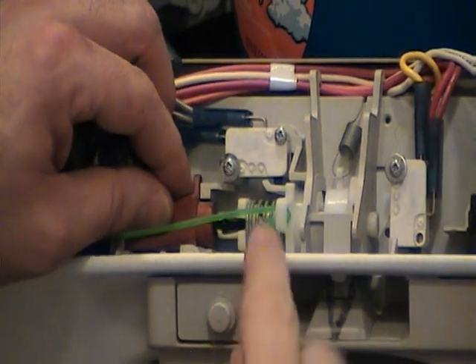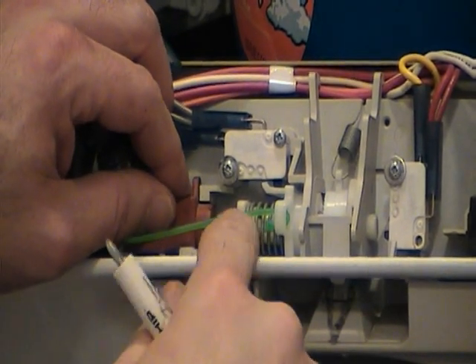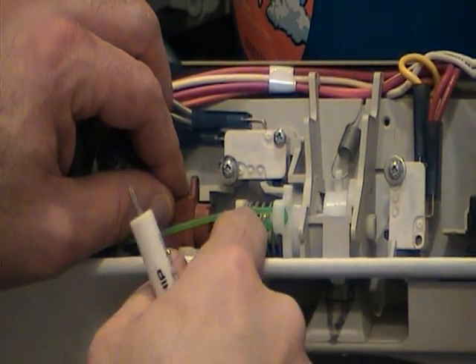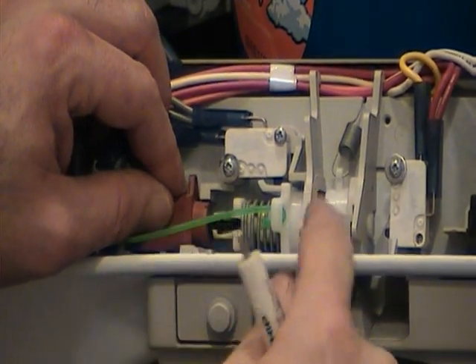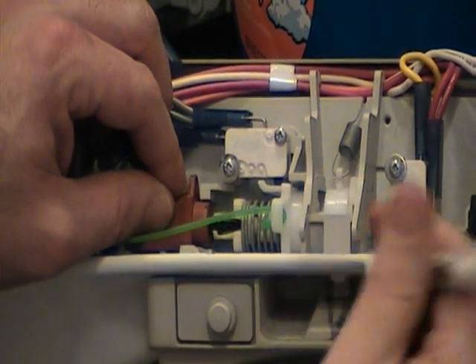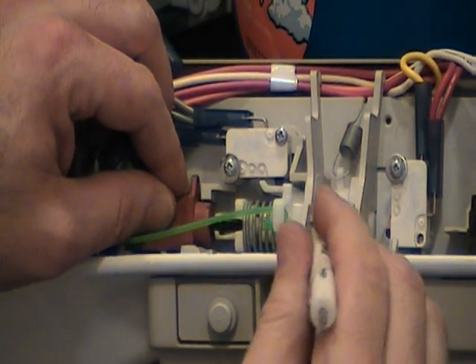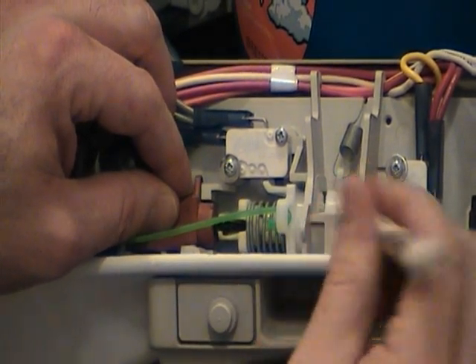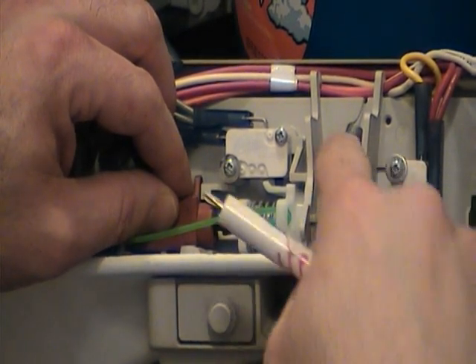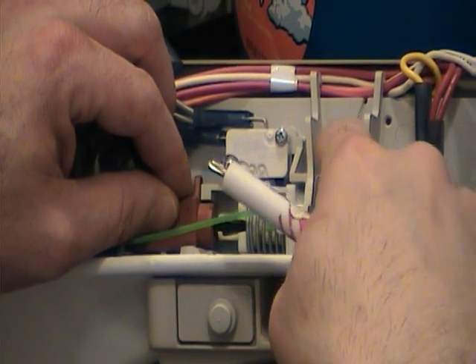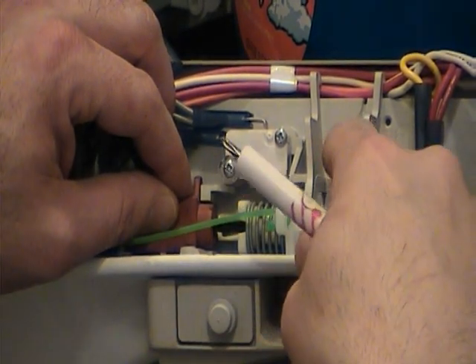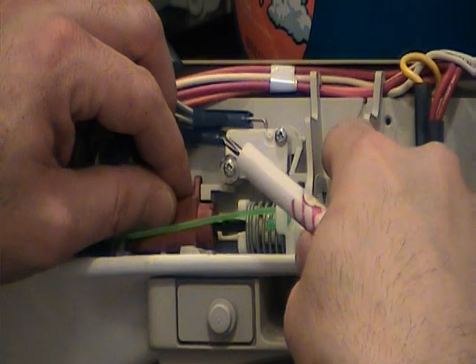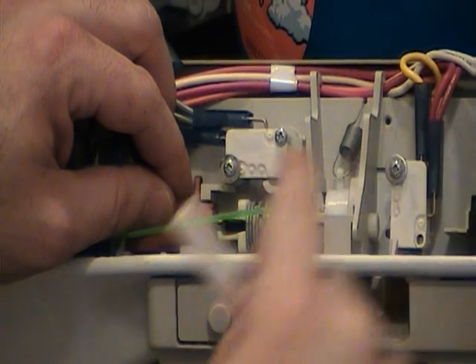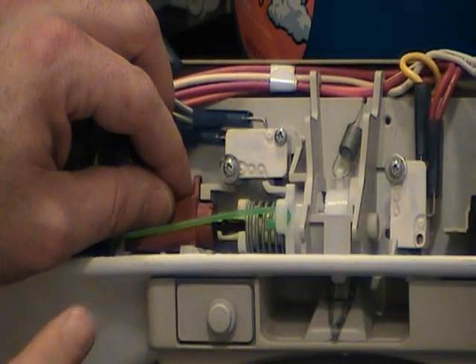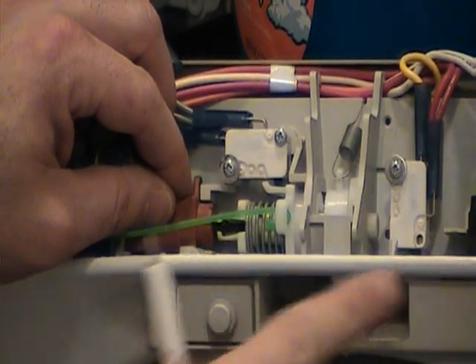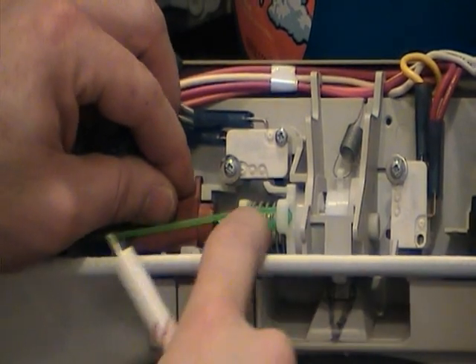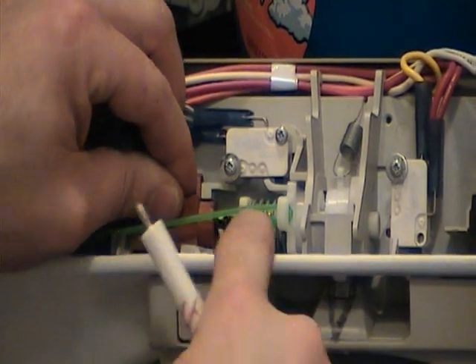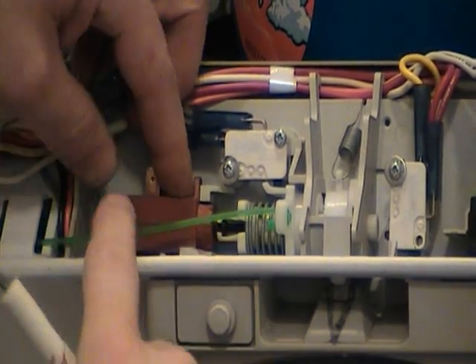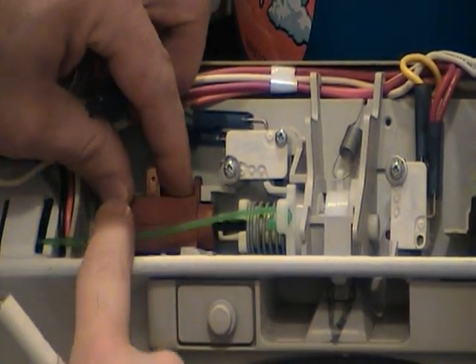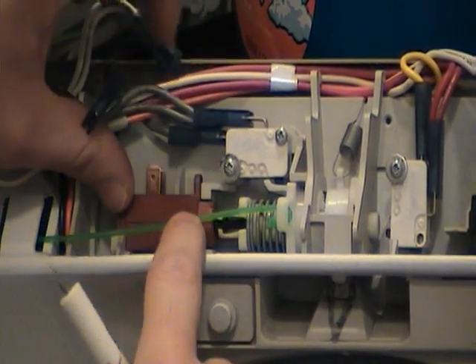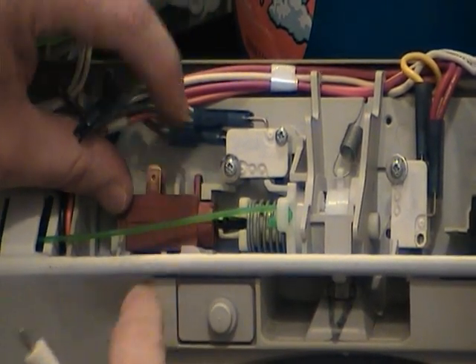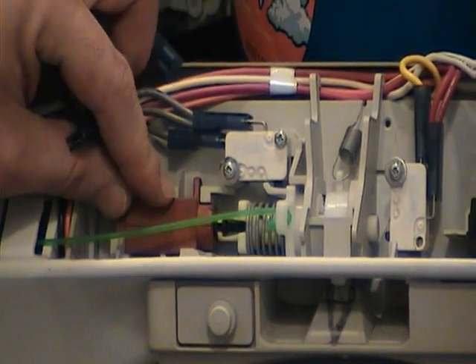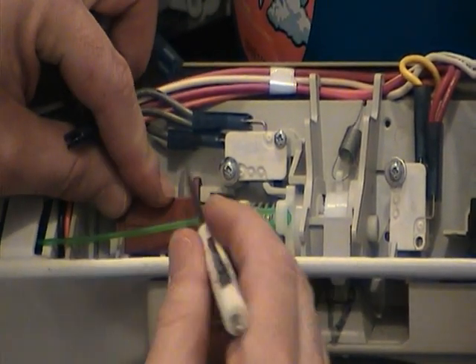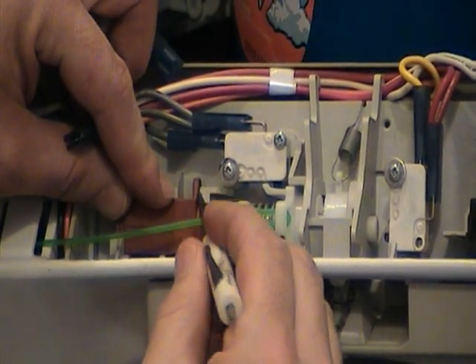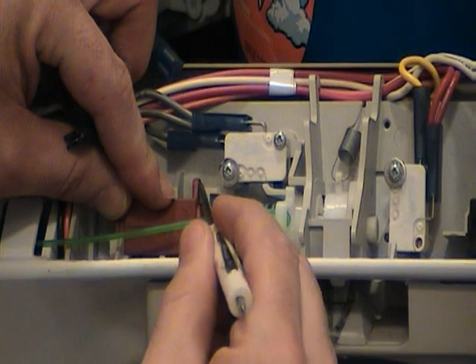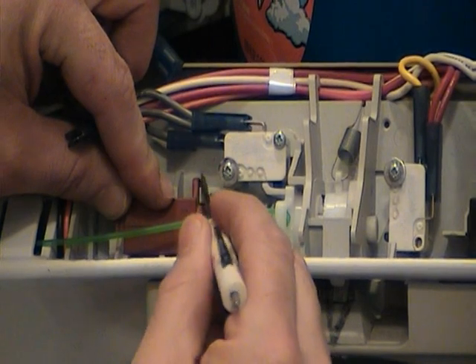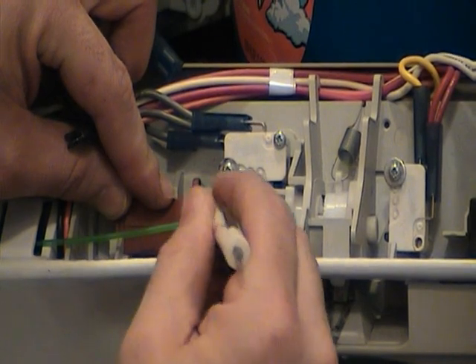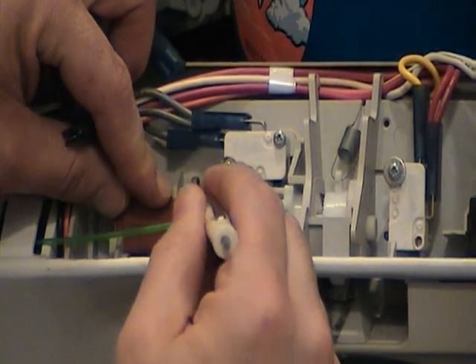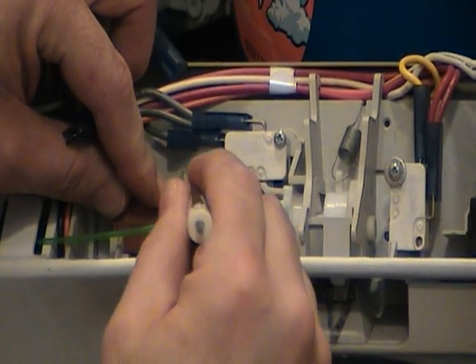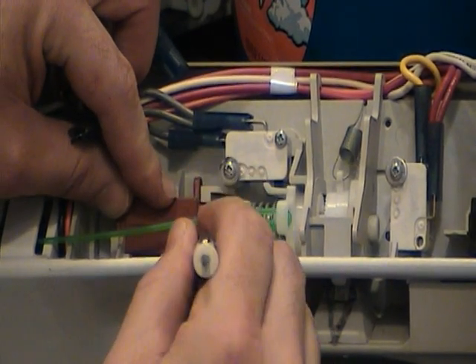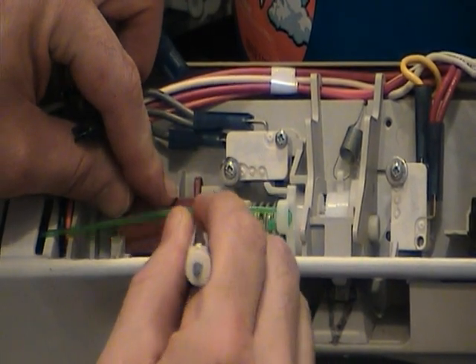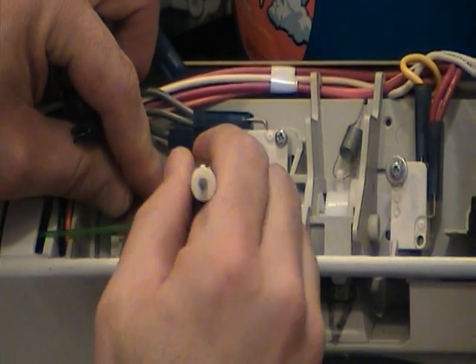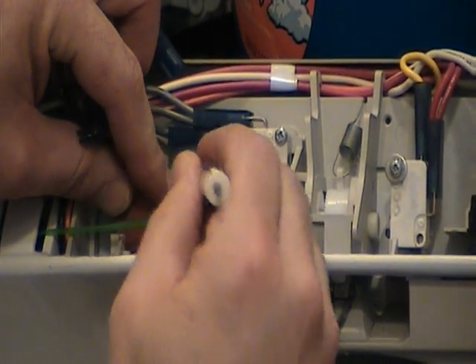If you get a problem where this comes apart, you can actually just pull in this little spring, and that will allow that to go back over. You want this to be resting up against this little stop right here — the flange on the wax motor.